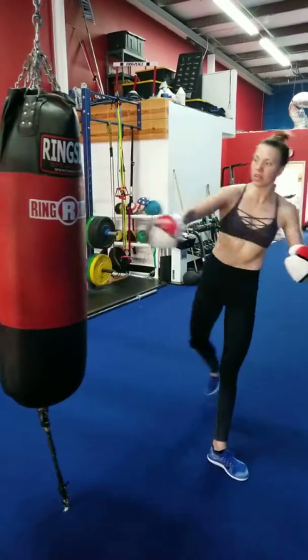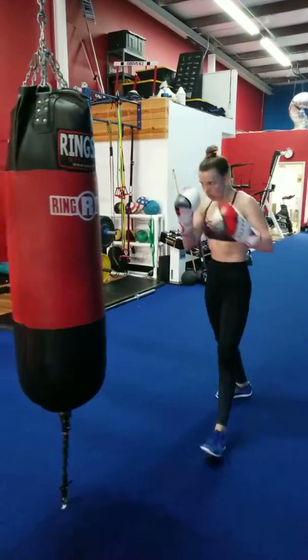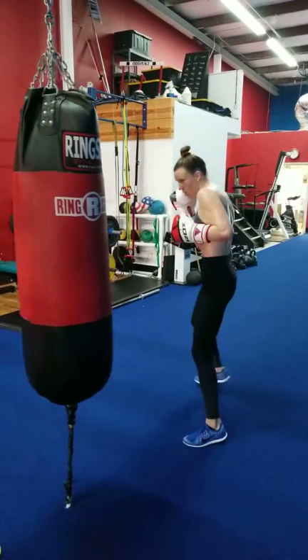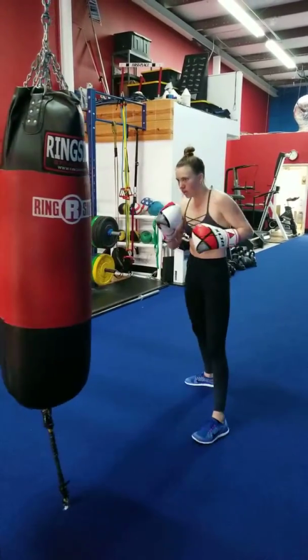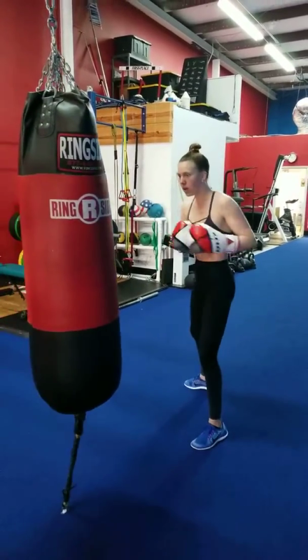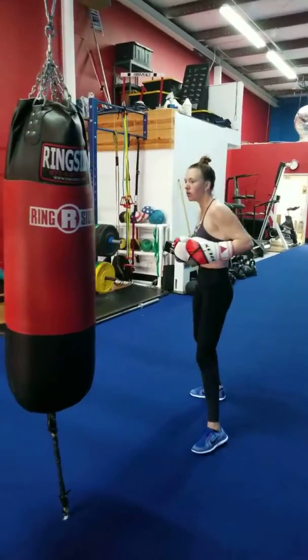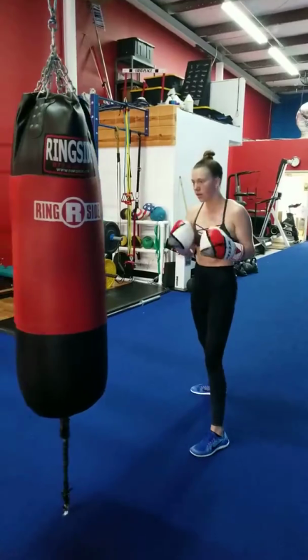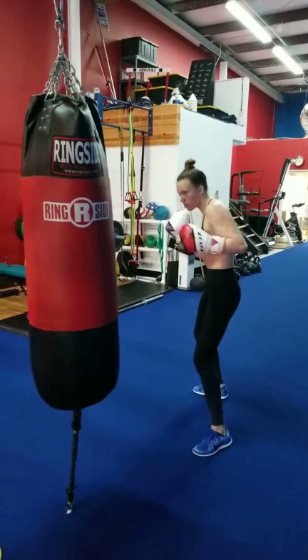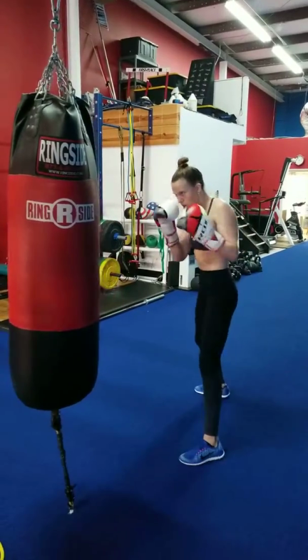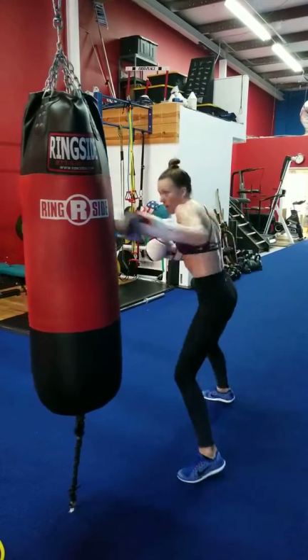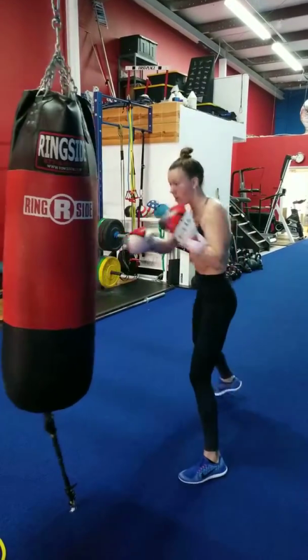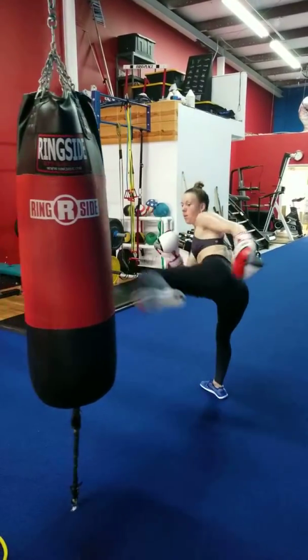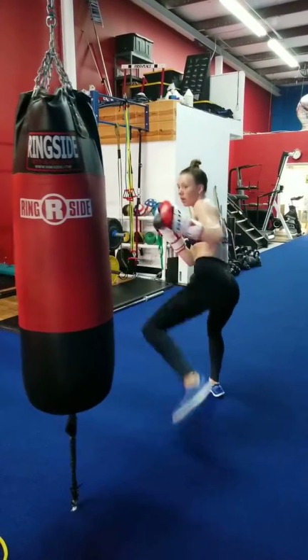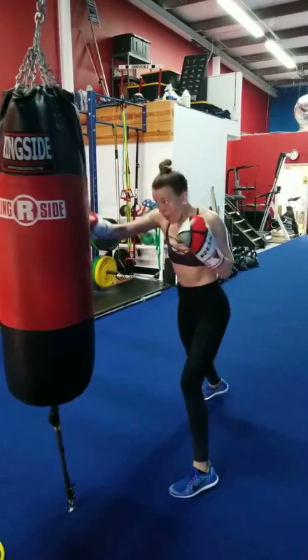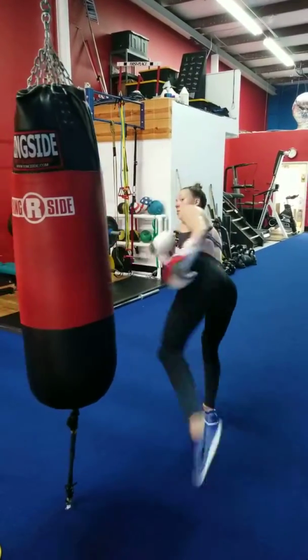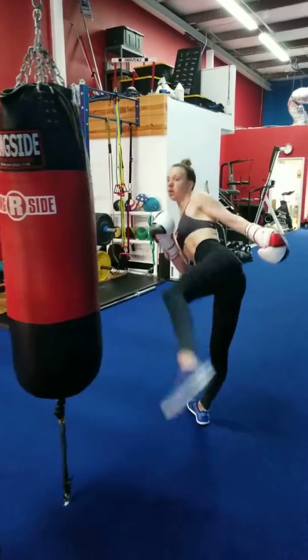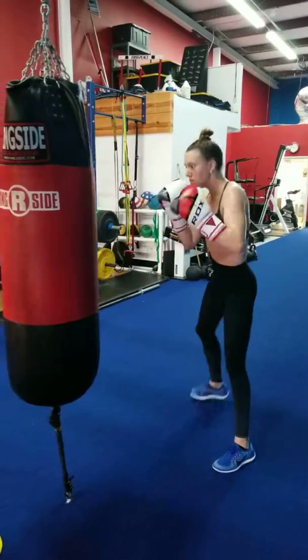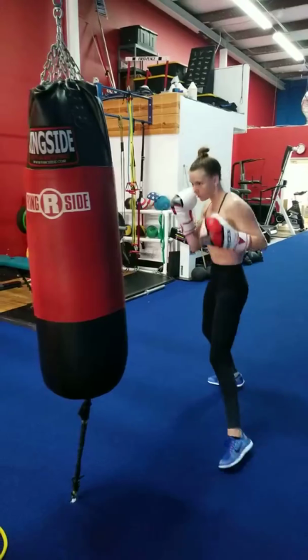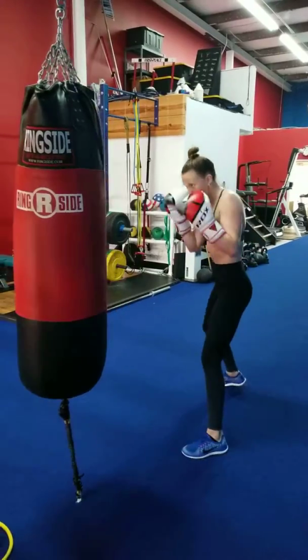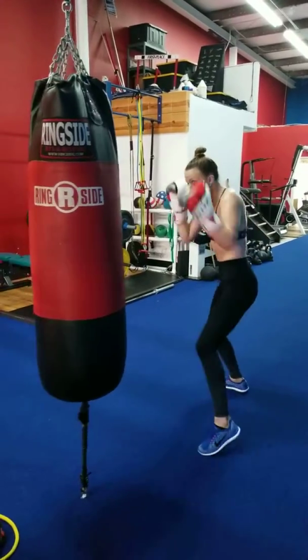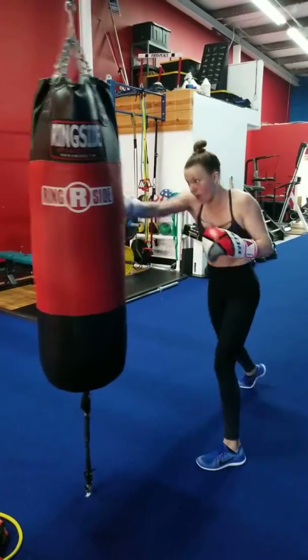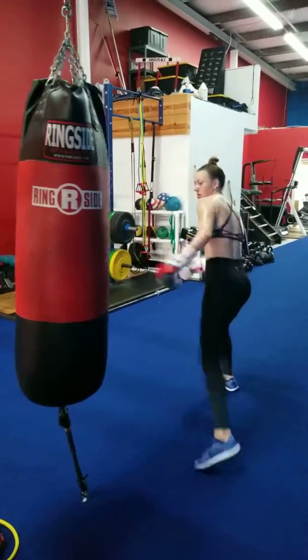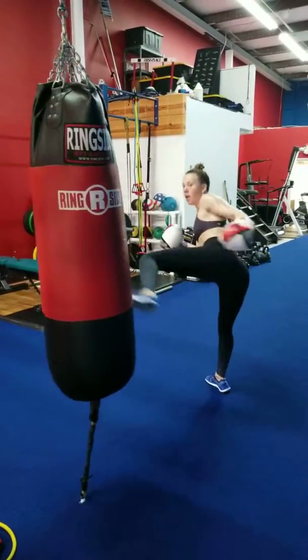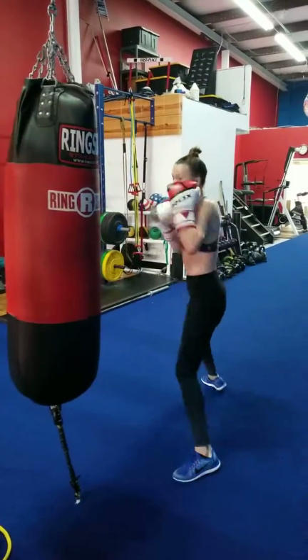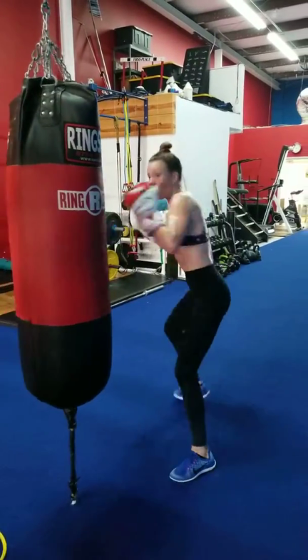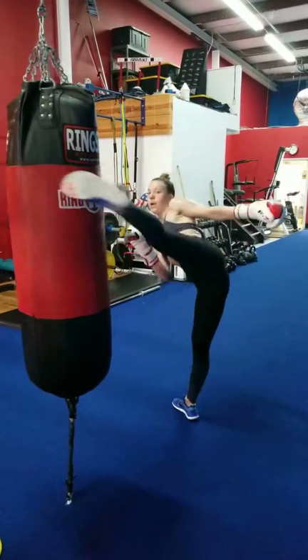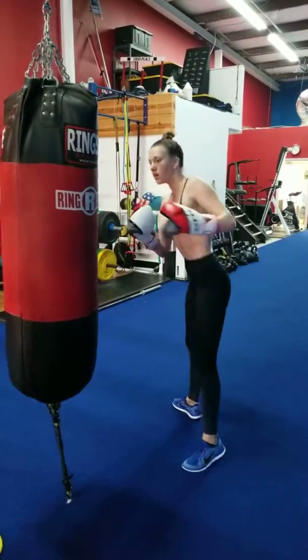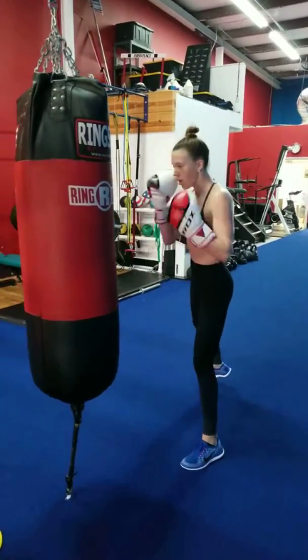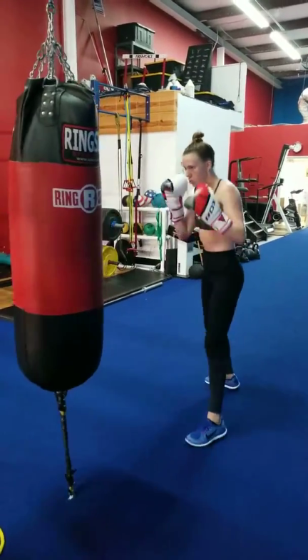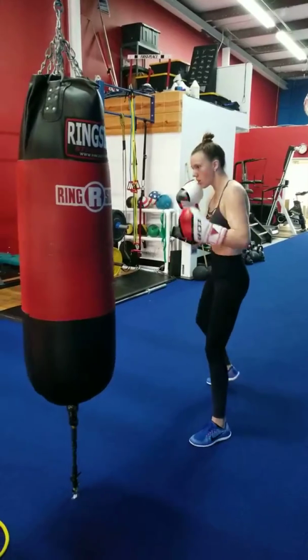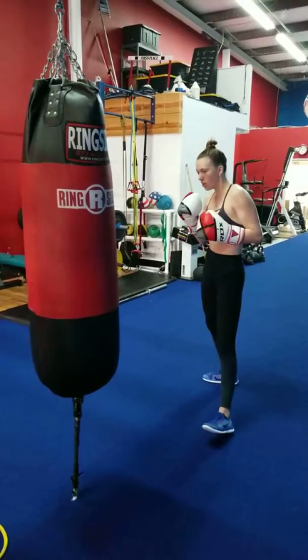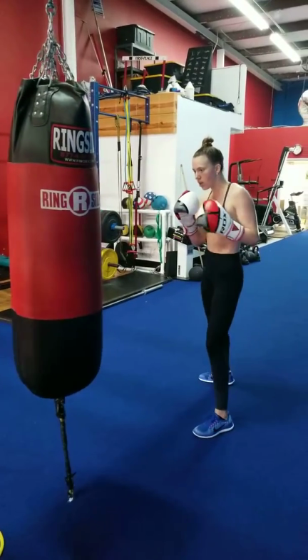Now one two, side kick, right cross, lead leg. Right cross, lead. Beautiful. One more. Good. Now one two, step back jab, back kick.